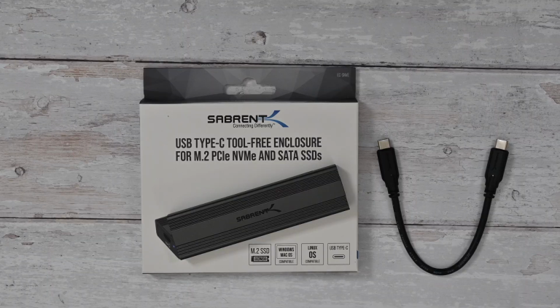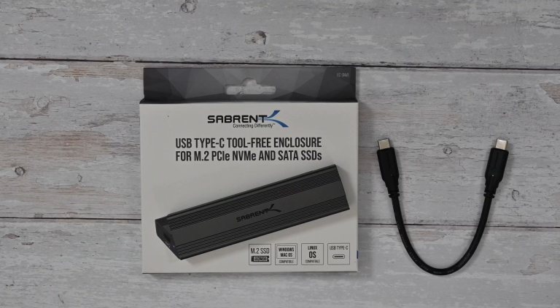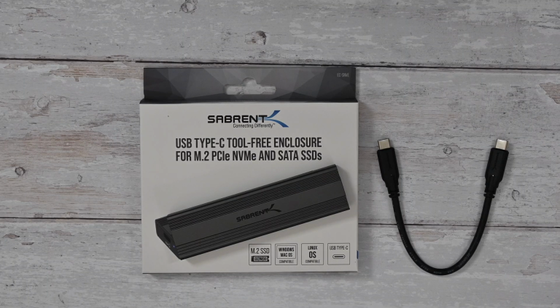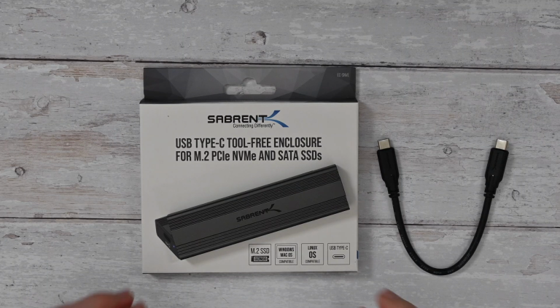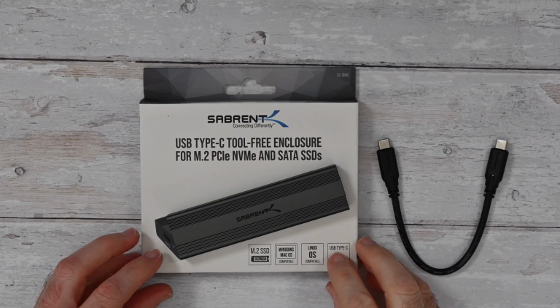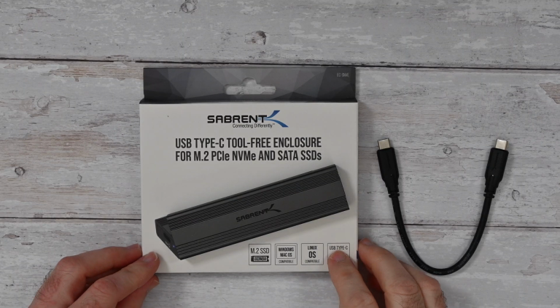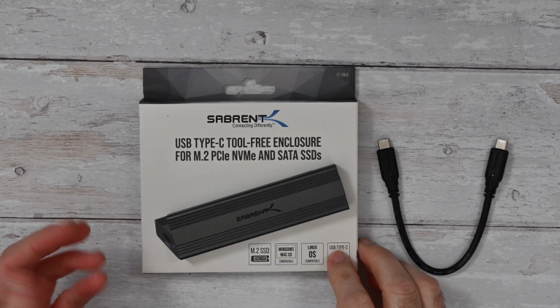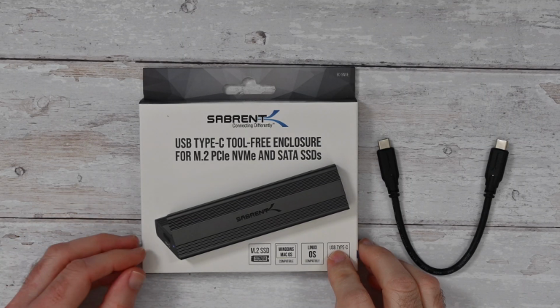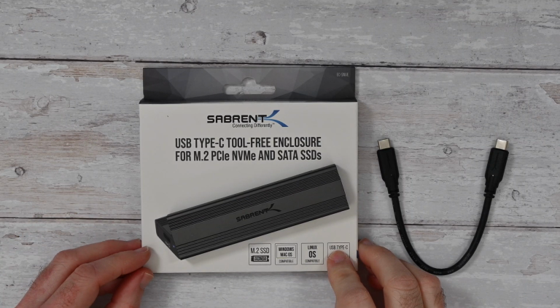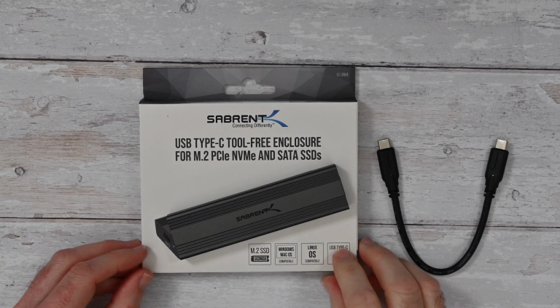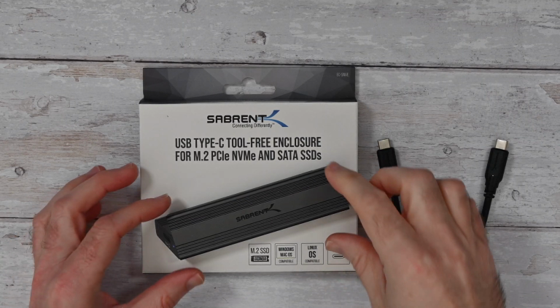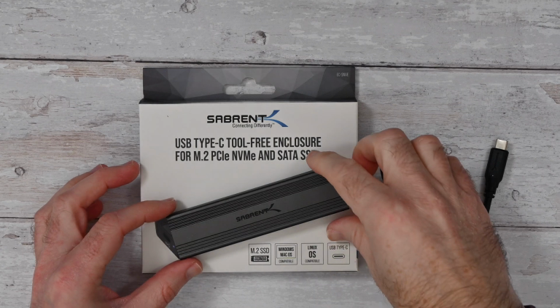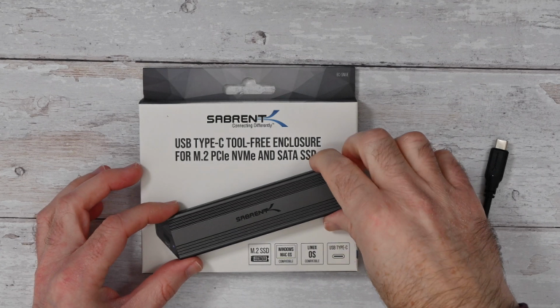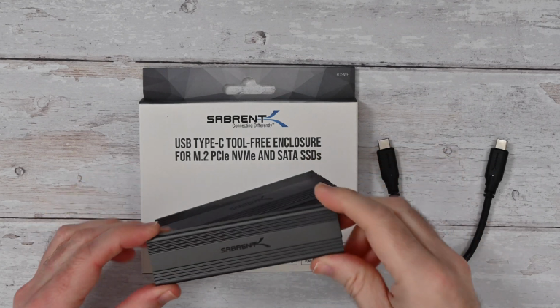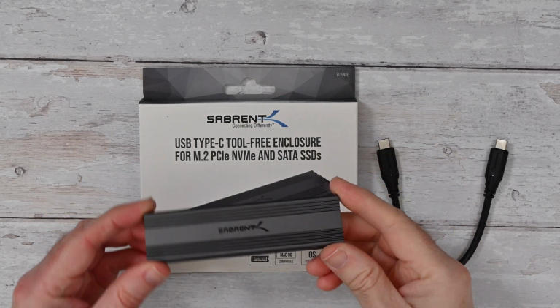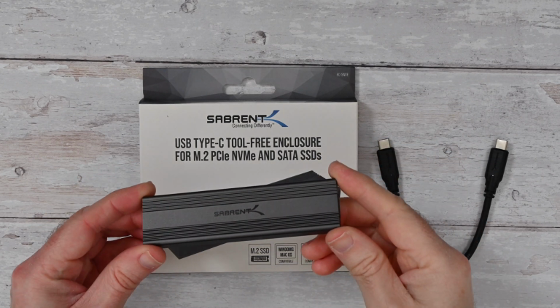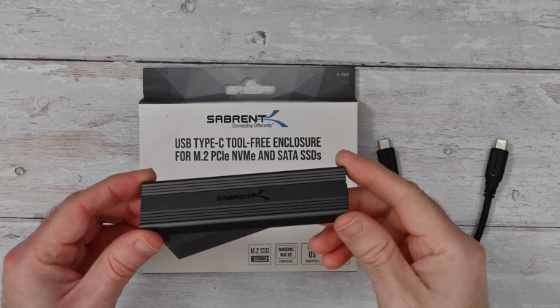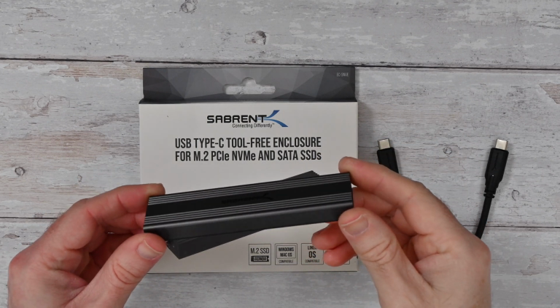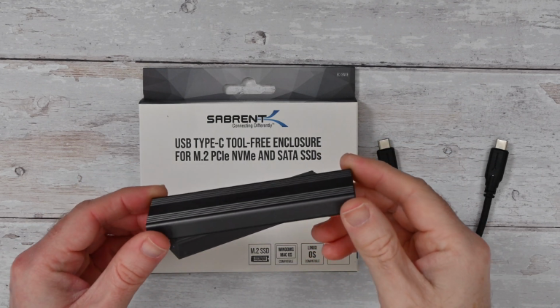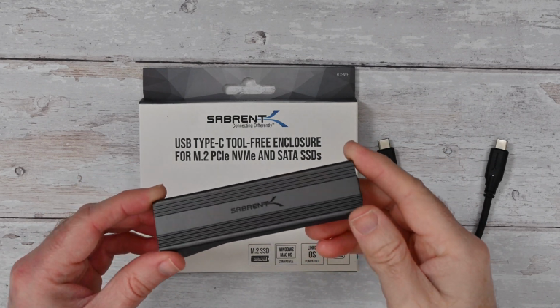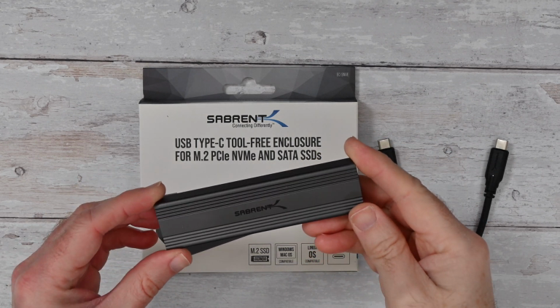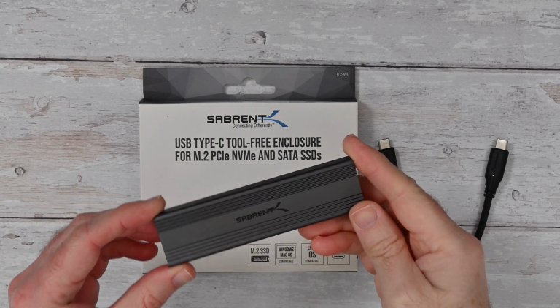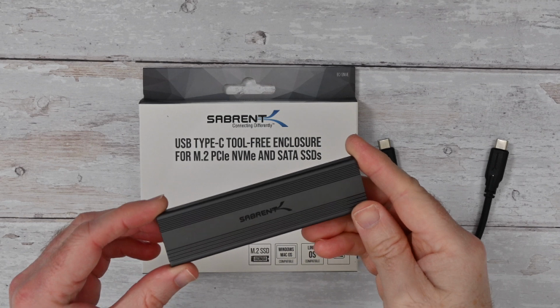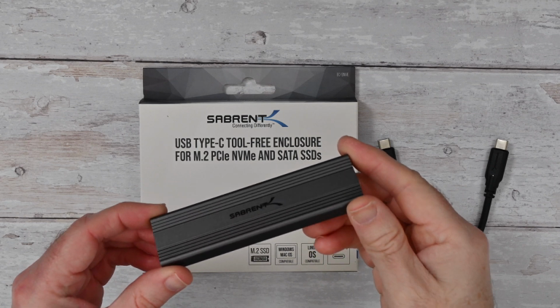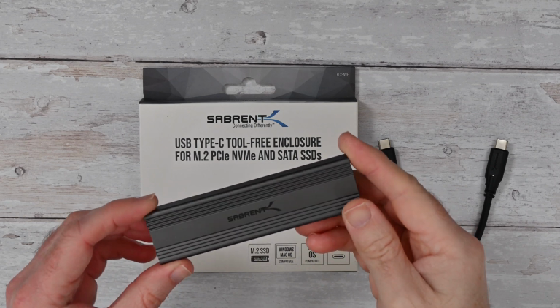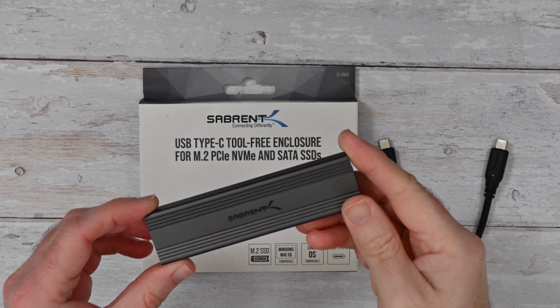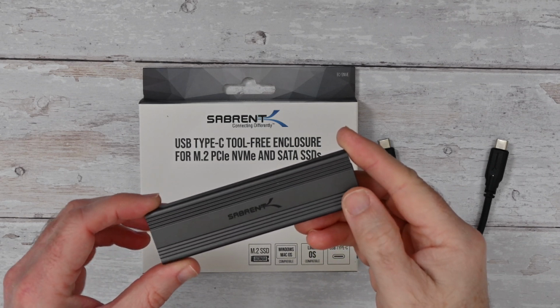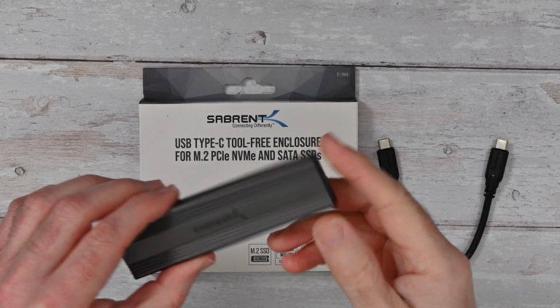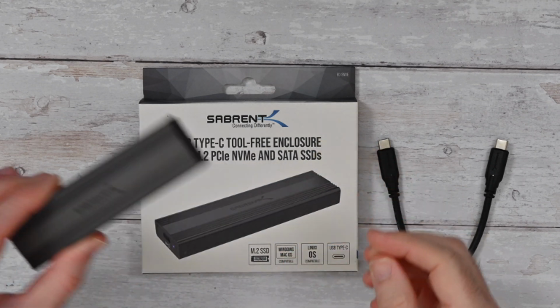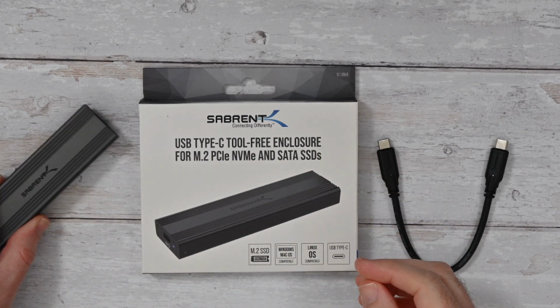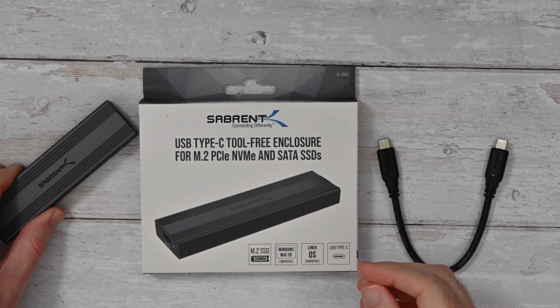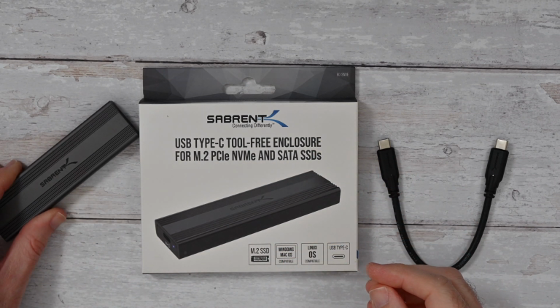This is the Subrent USB Type-C tool-free enclosure. This is for M.2, PCIe, NVMe and SATA solid state drives — a really compact enclosure. I'll give you a closer look at this very shortly.